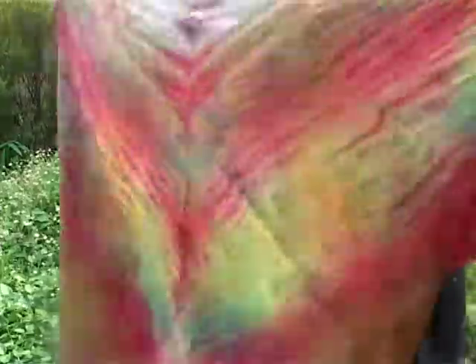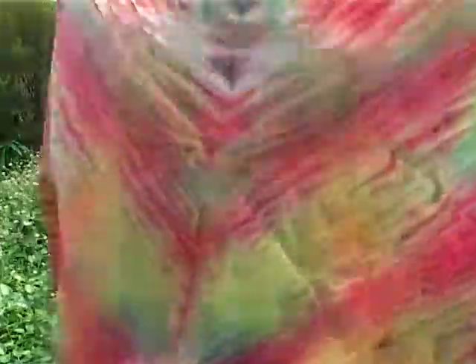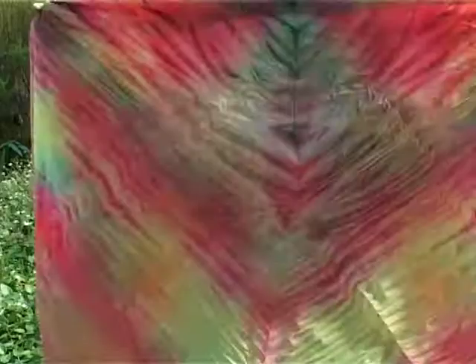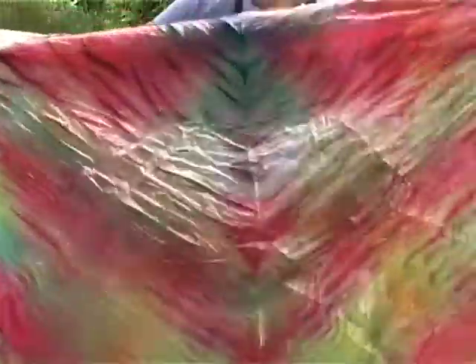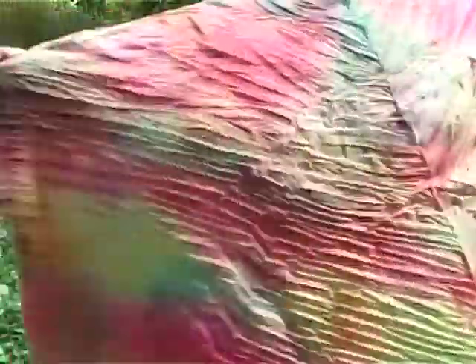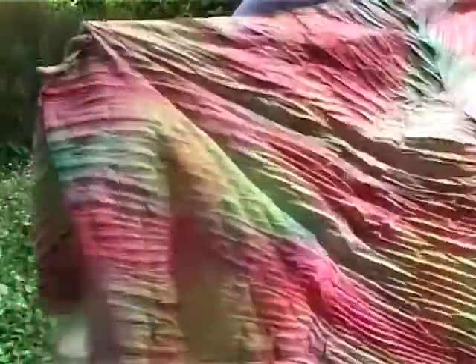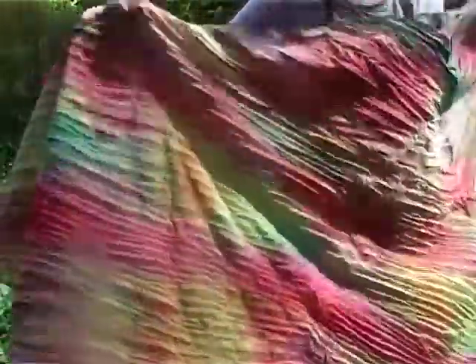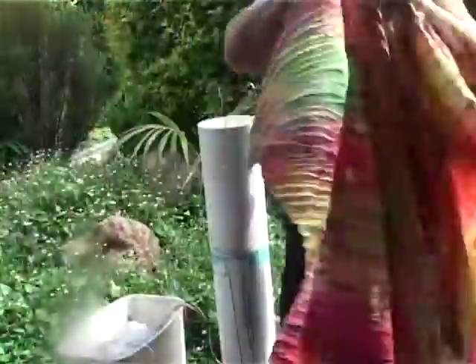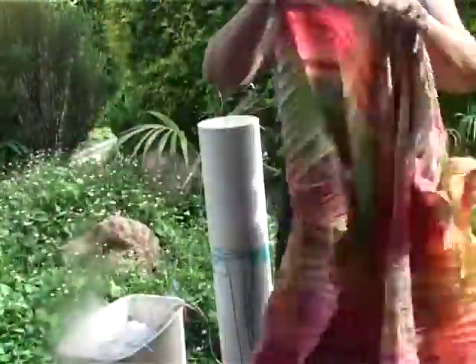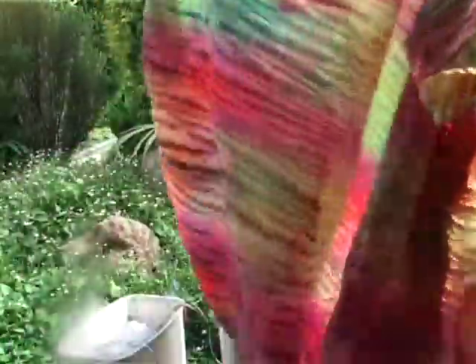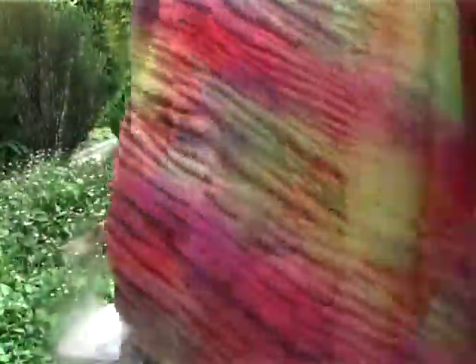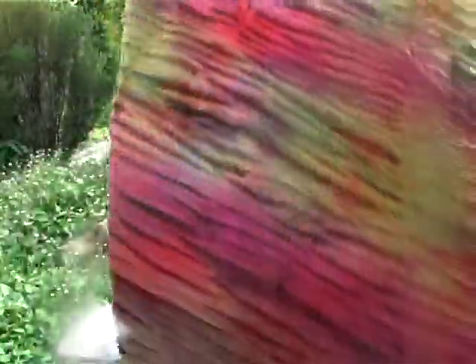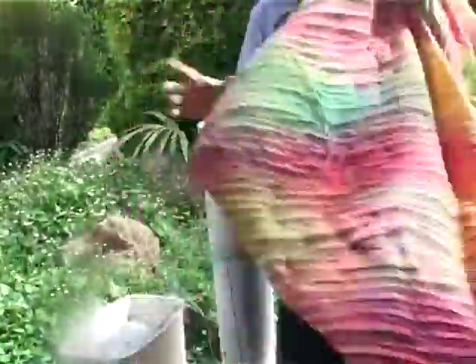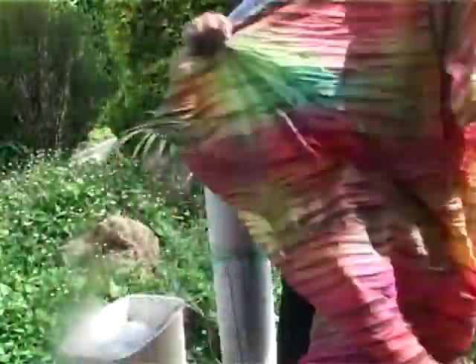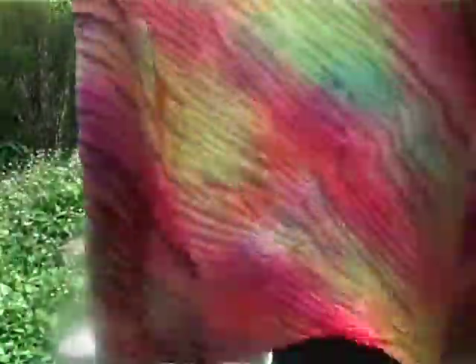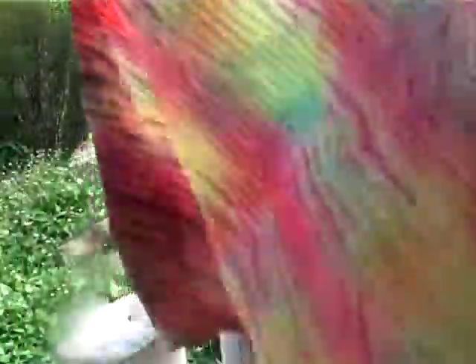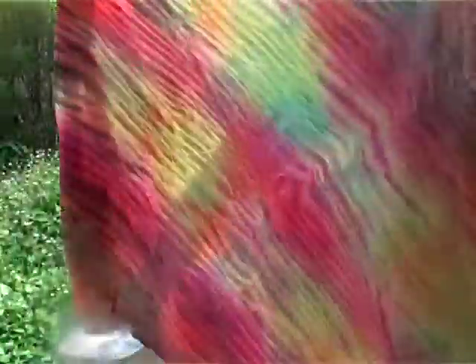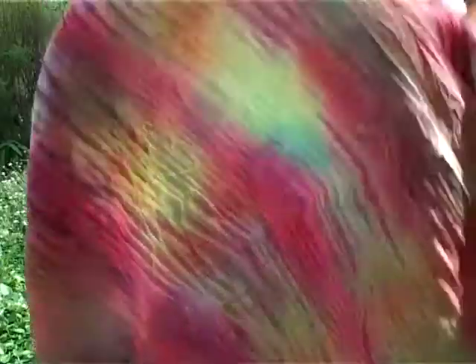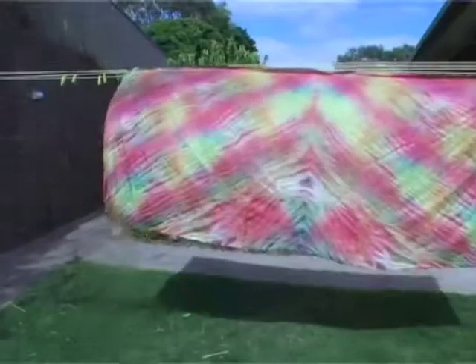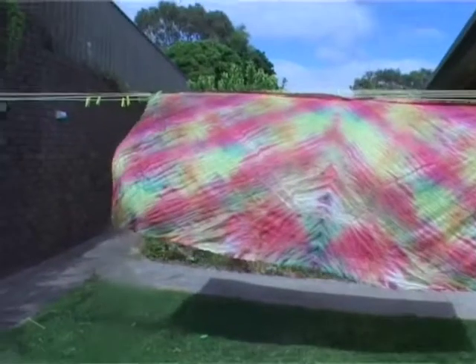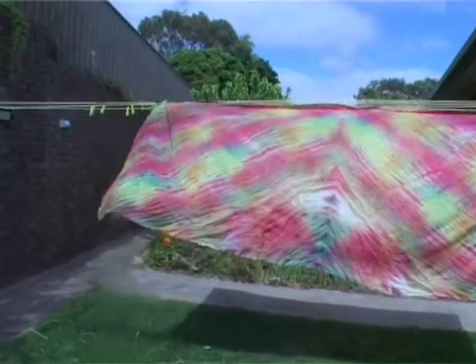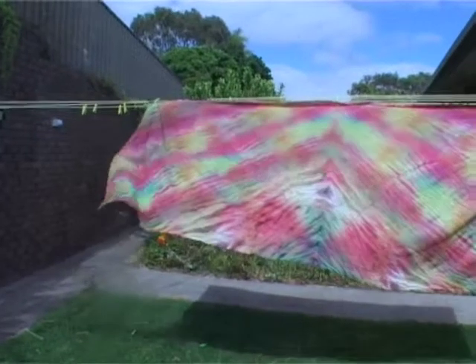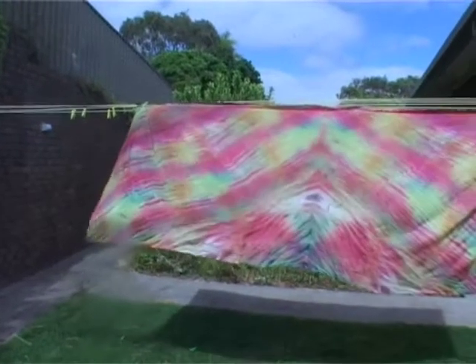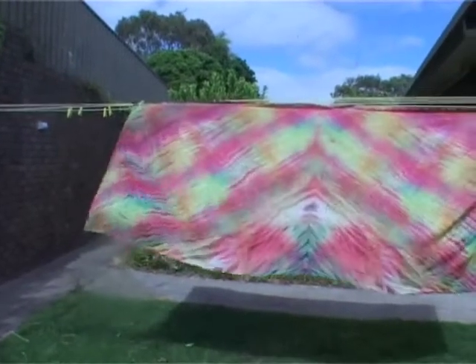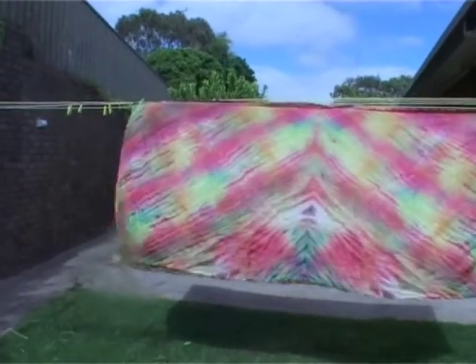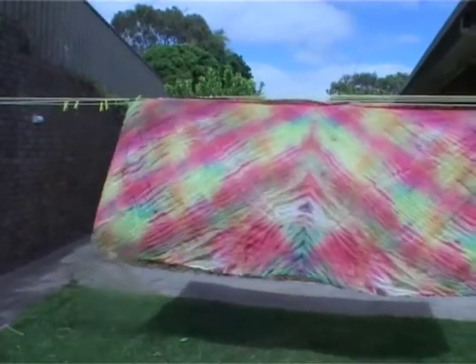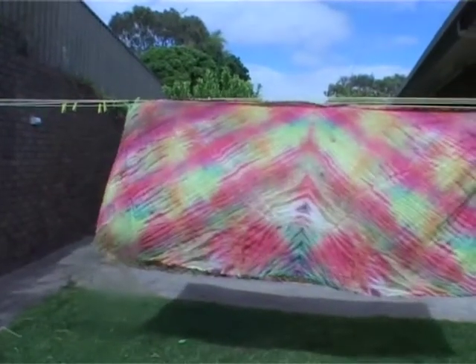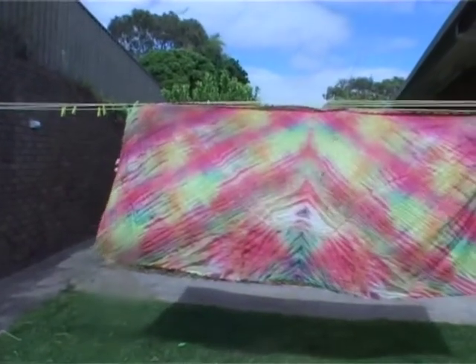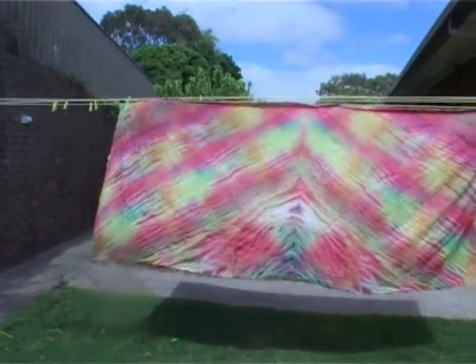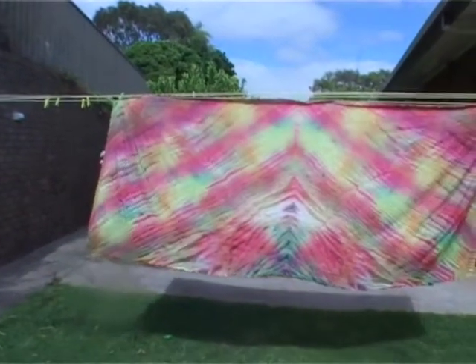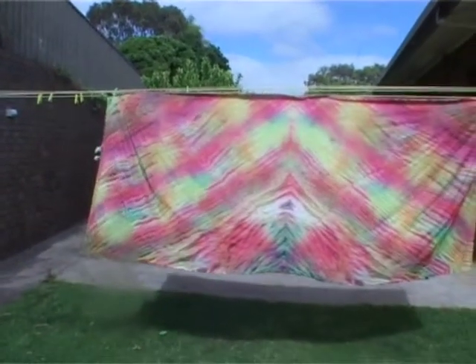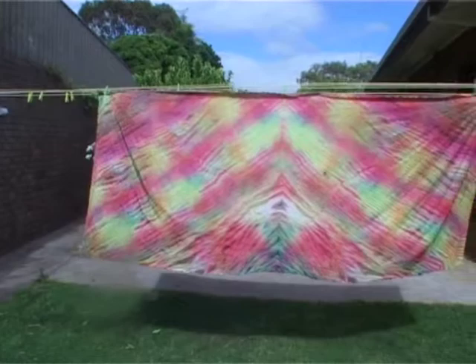We're not done yet. I leave my silk to dry and wait for a week to allow the color to set into the fabric, before I begin the fun process, which is the steaming.